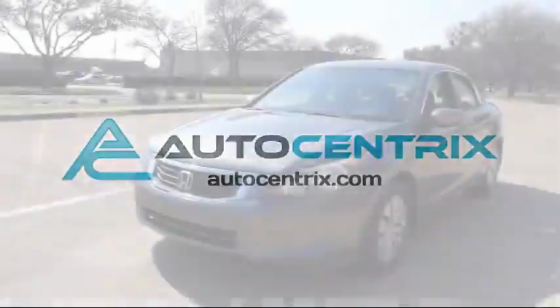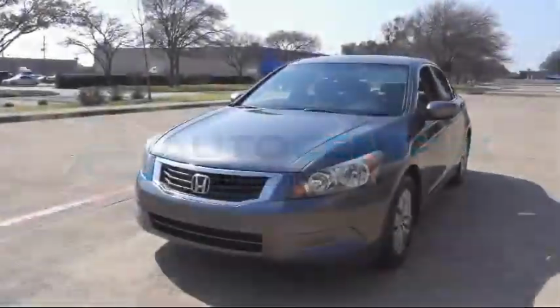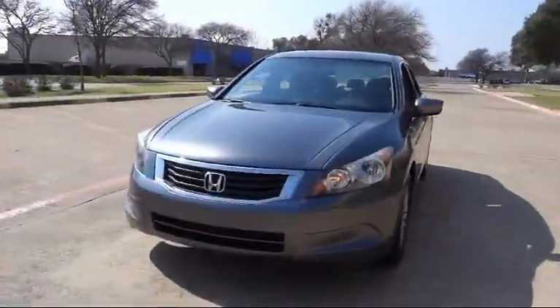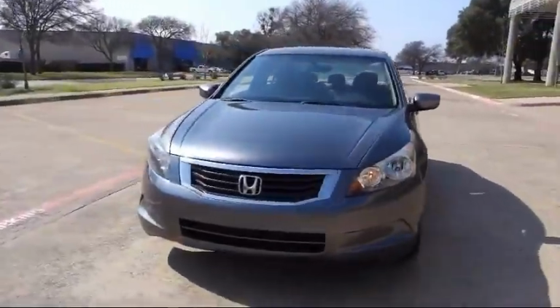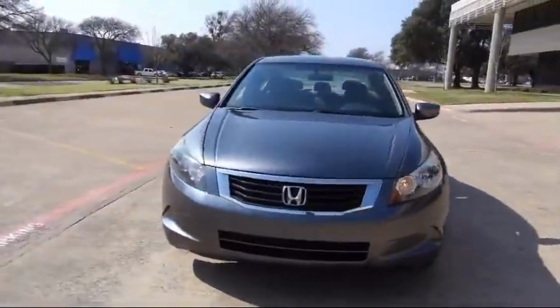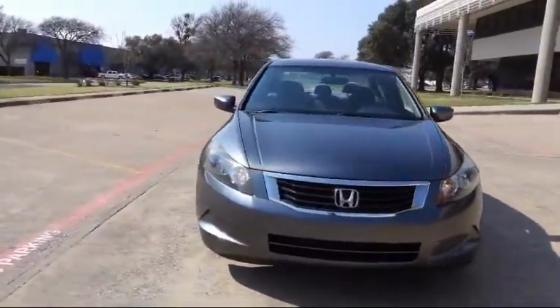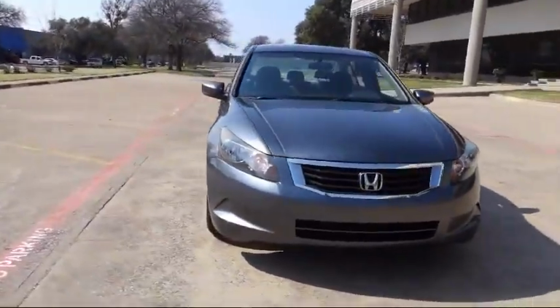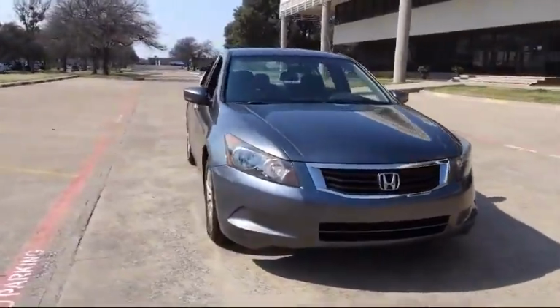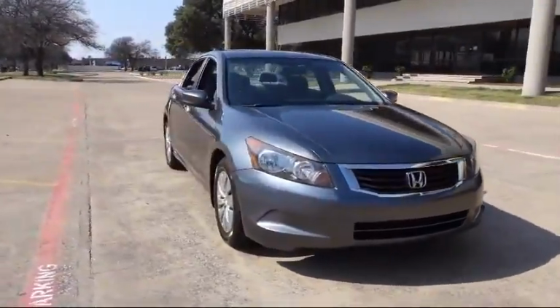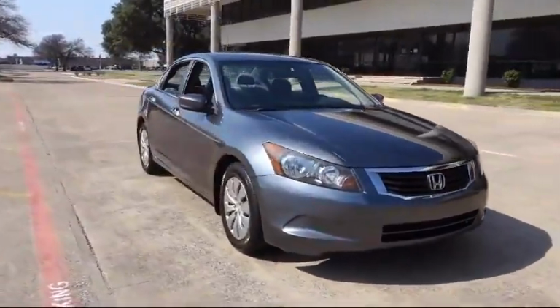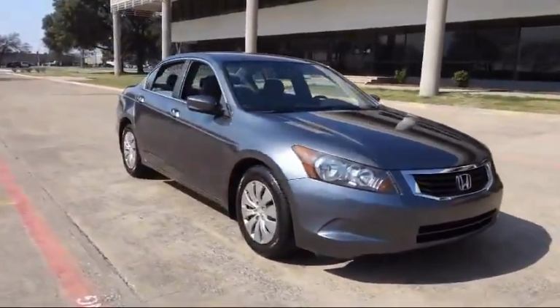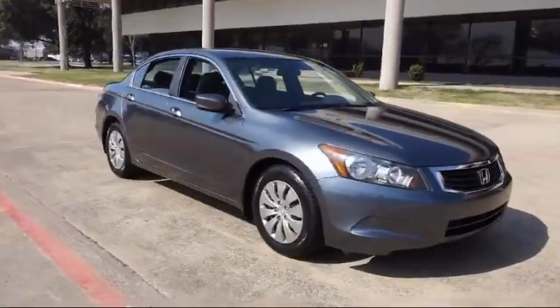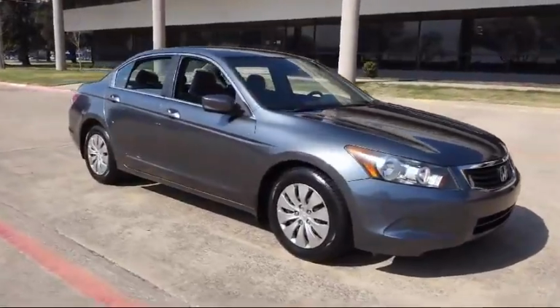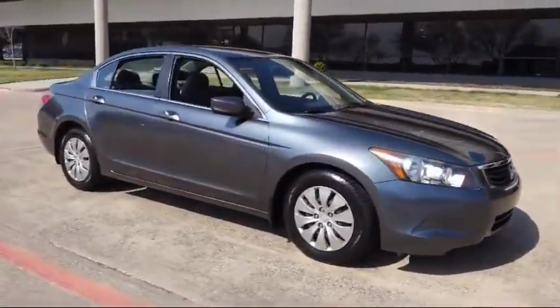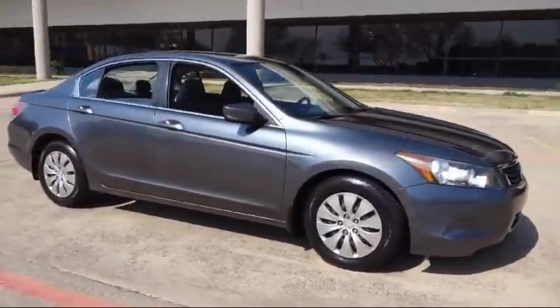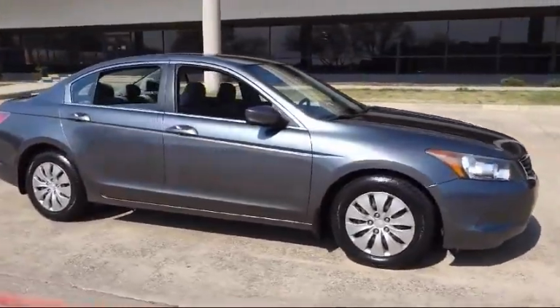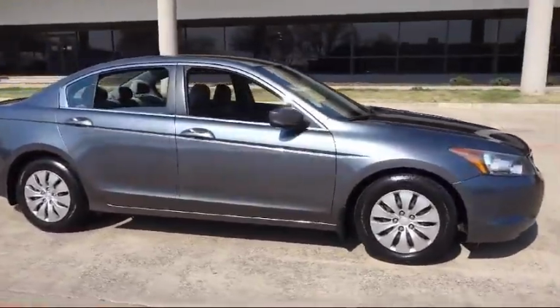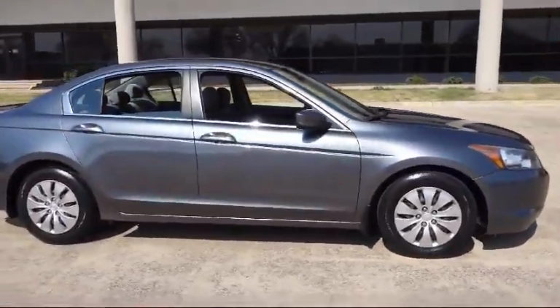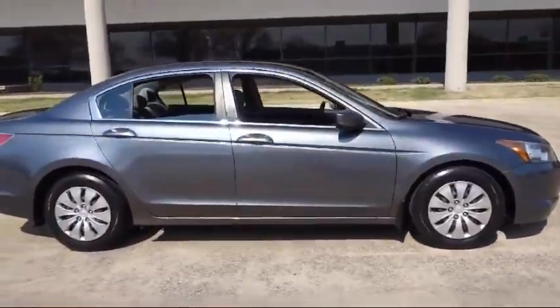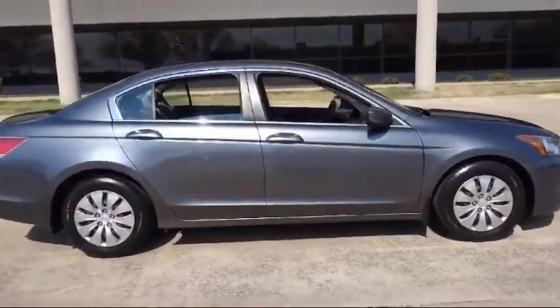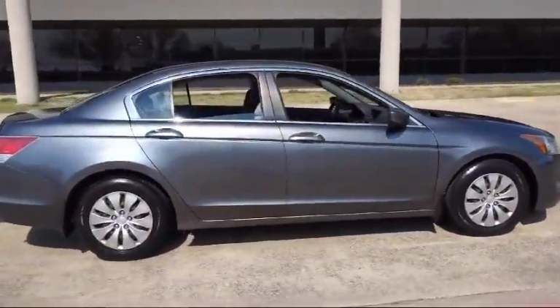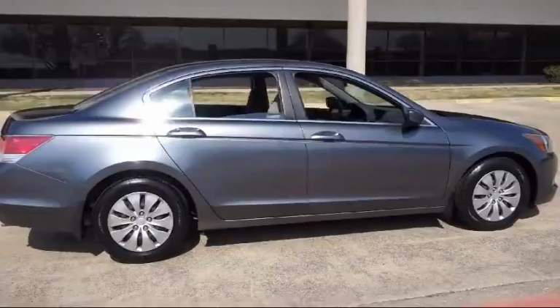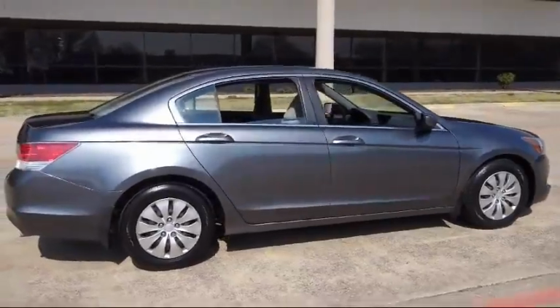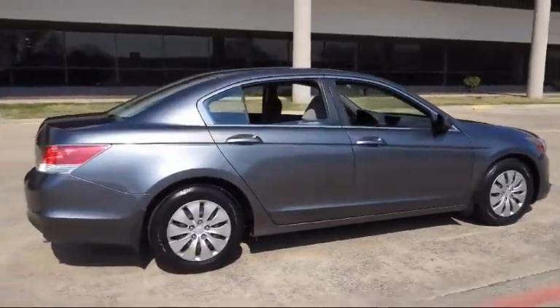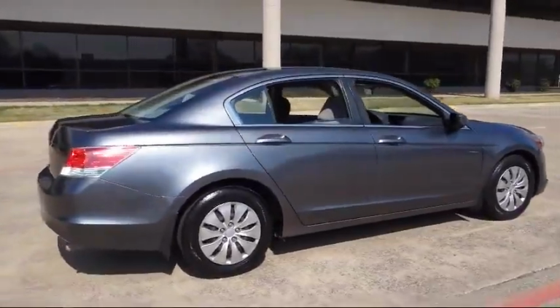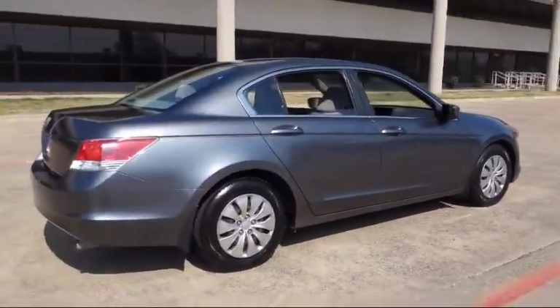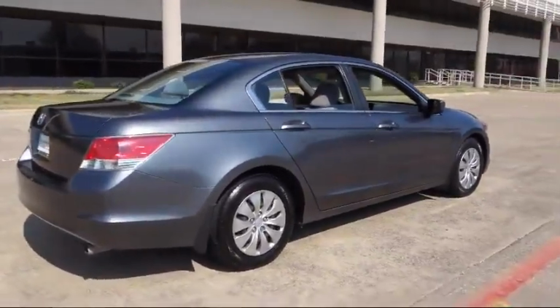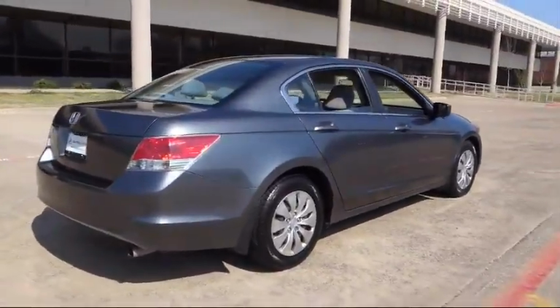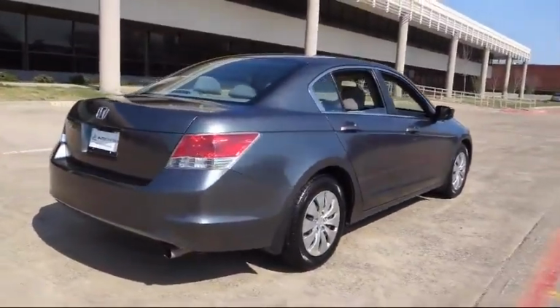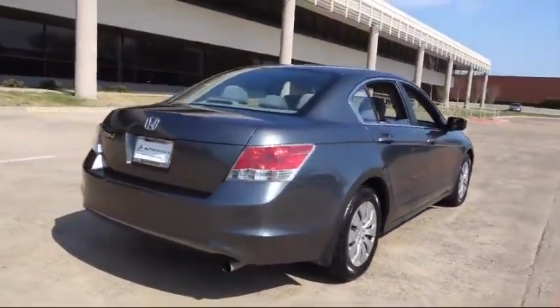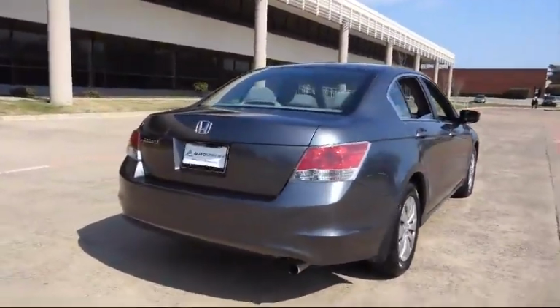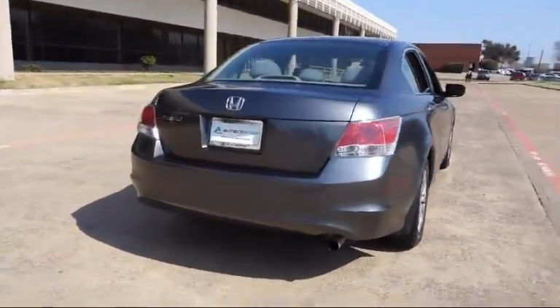Here's a look at one of our quality pre-owned vehicles that comes equipped with Tire Pressure Monitoring System, Side Airbags, Cruise Control, Rear Defroster, Tilt Steering Wheel, and has less than 65,000 miles on the odometer.